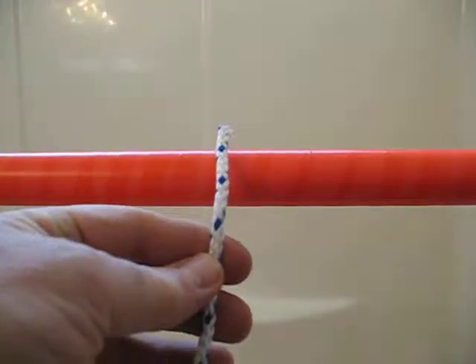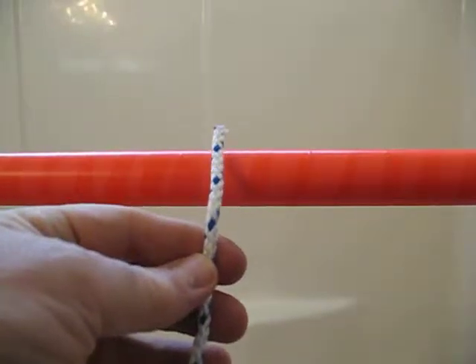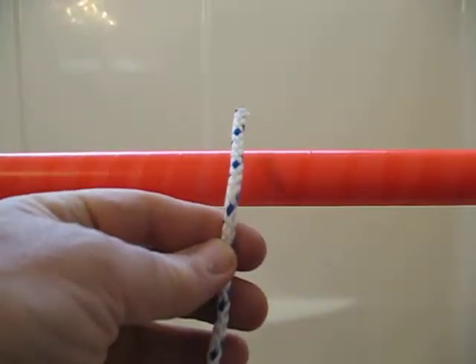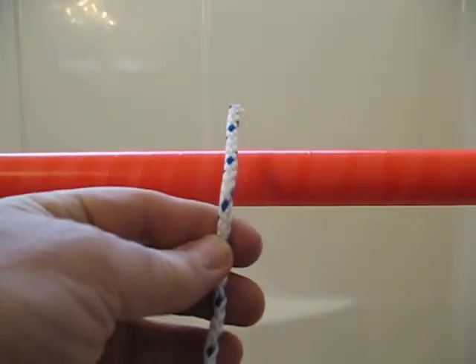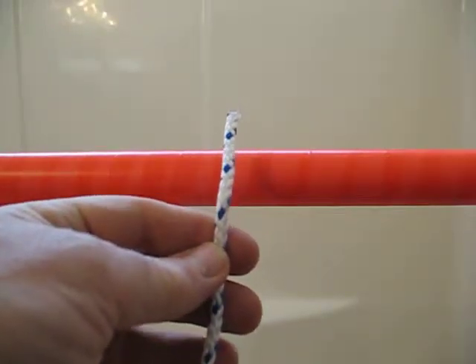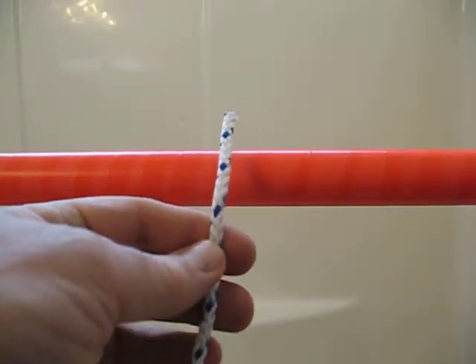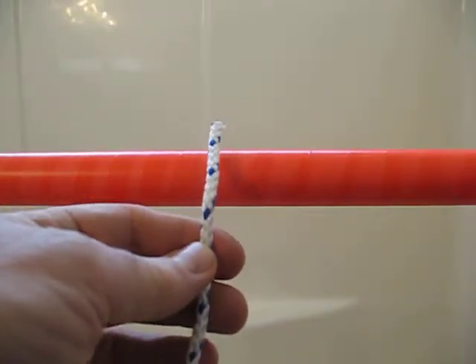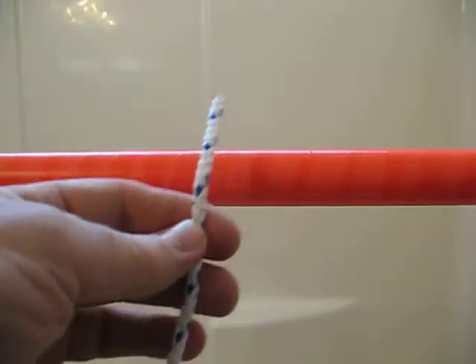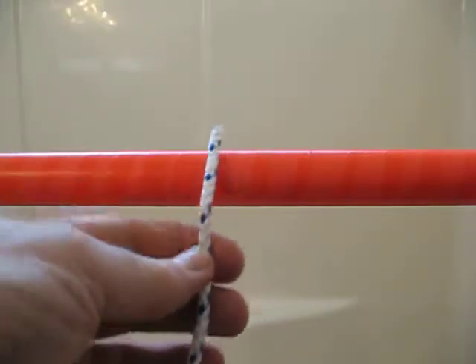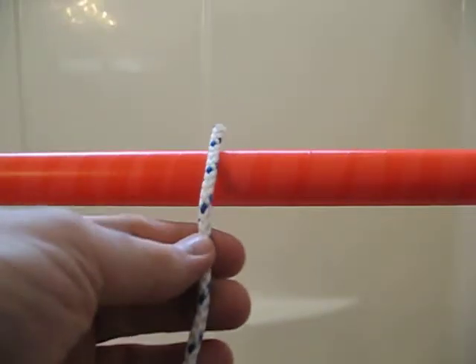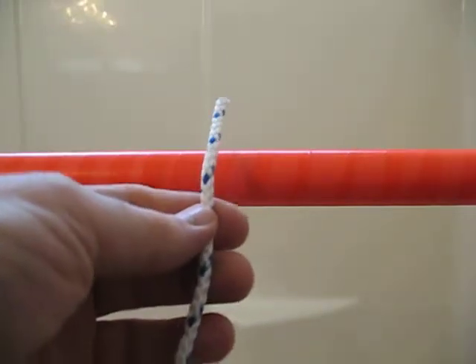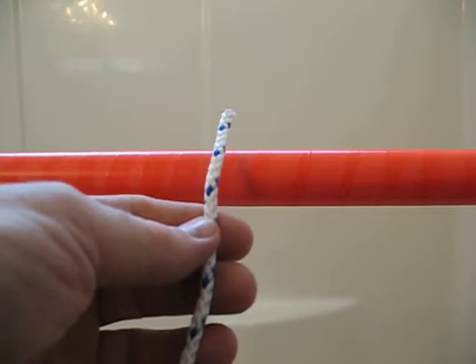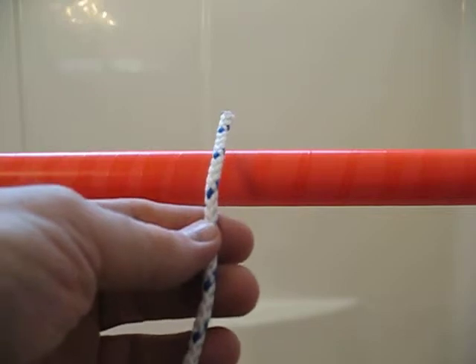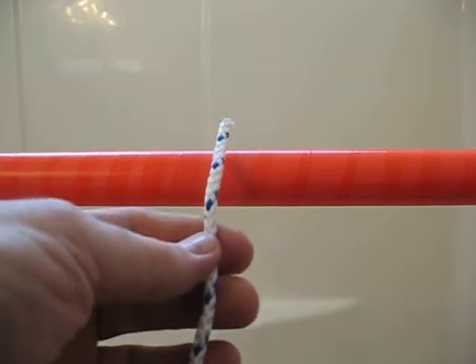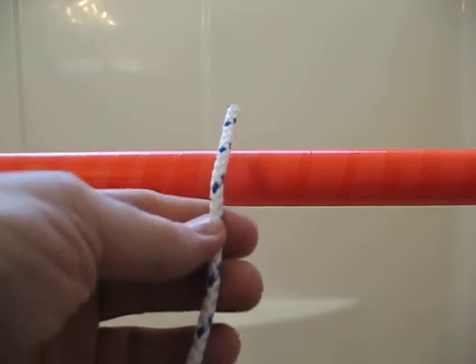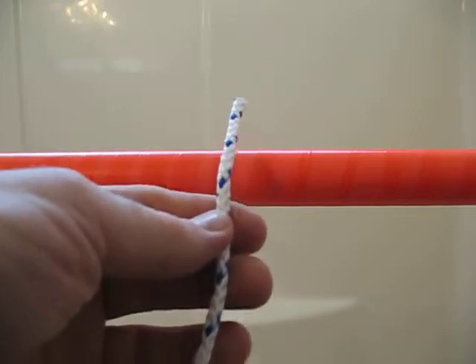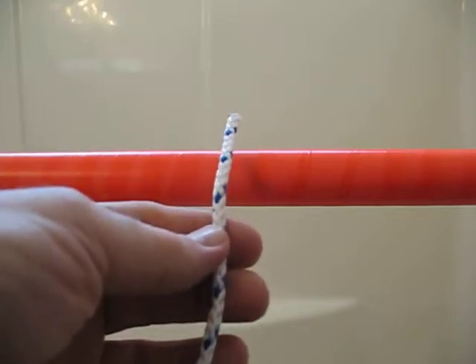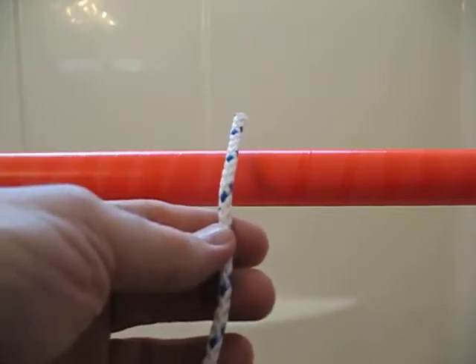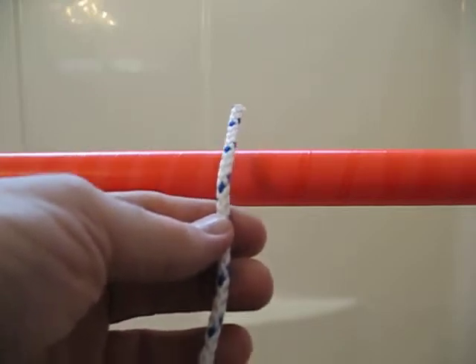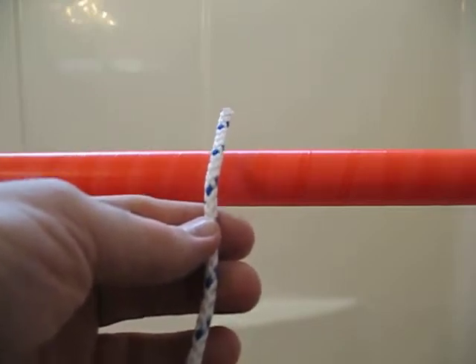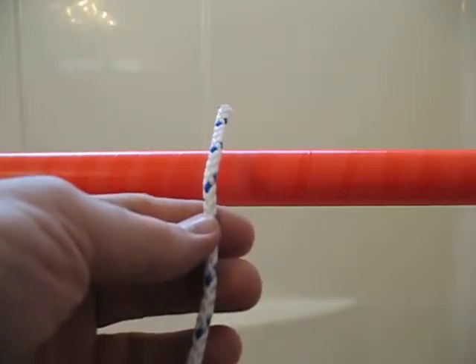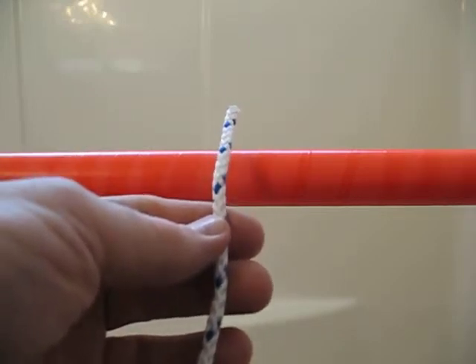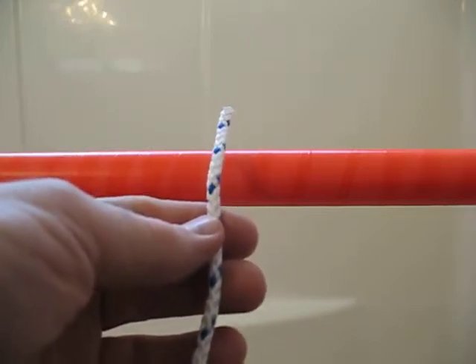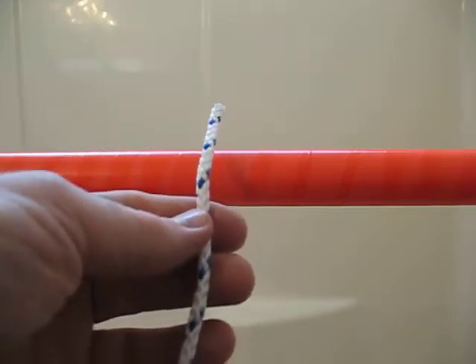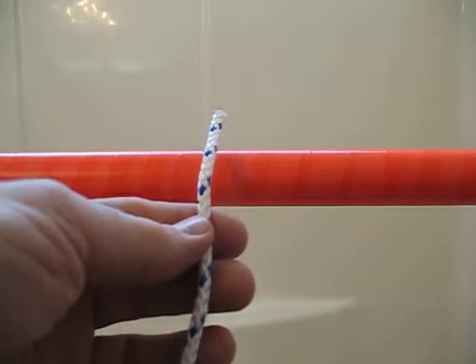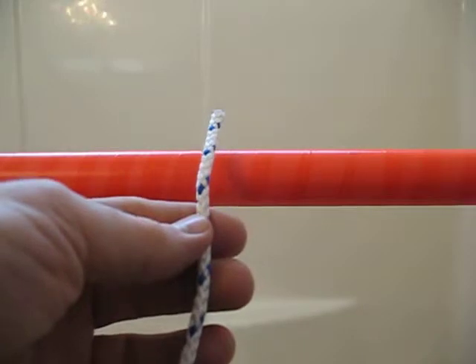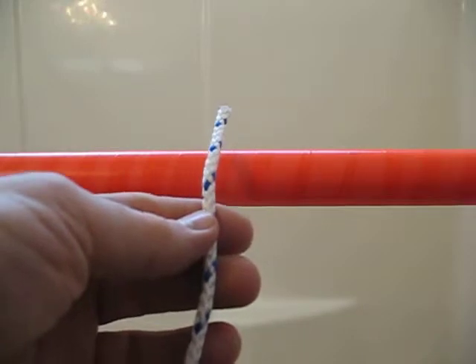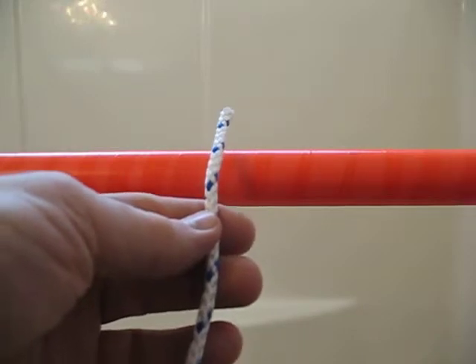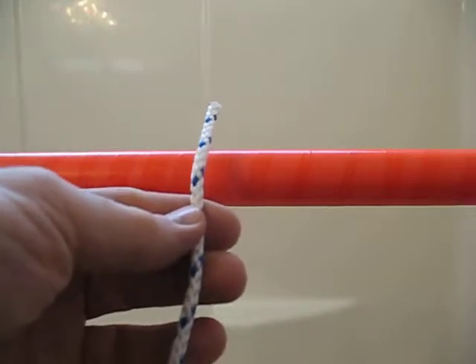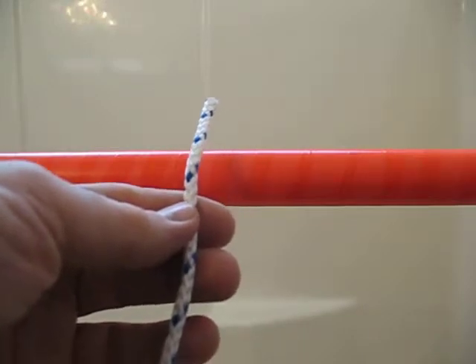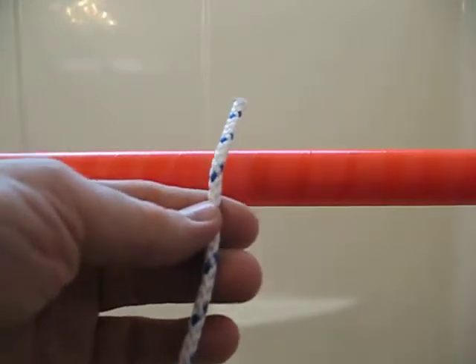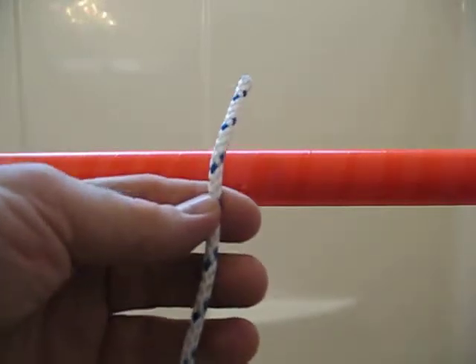Here are two ways to tie the constrictor knot. The first for rope, where you can see what you're doing, and the second for yarn, where you may not be able to see what the yarn is doing. We'll still use the rope, but you'll get the idea.